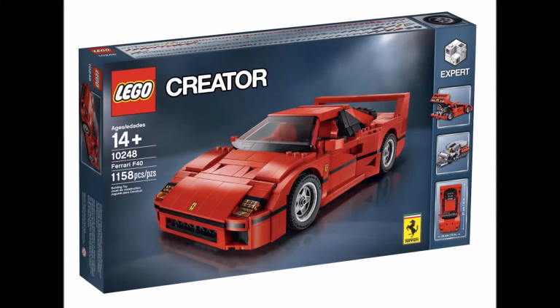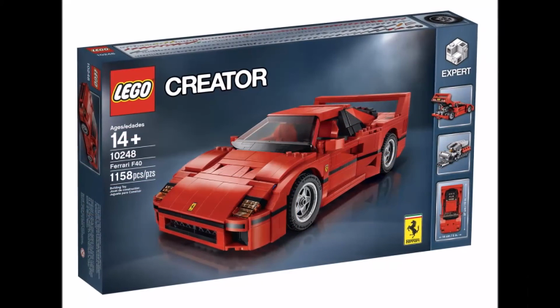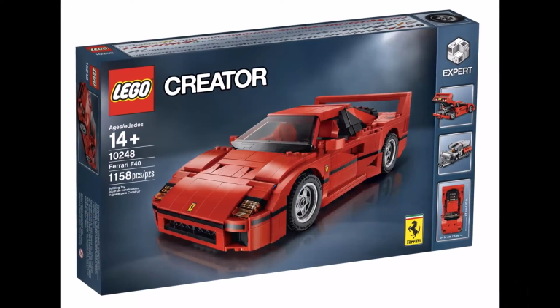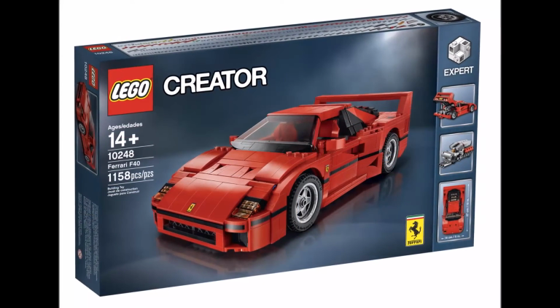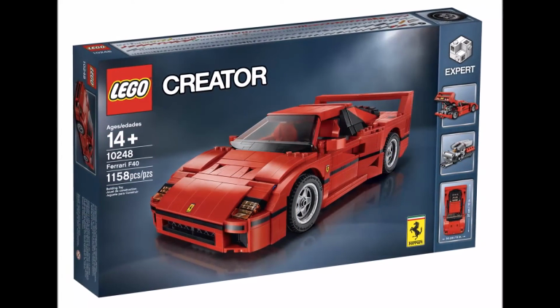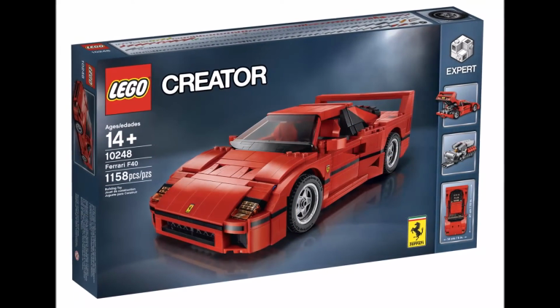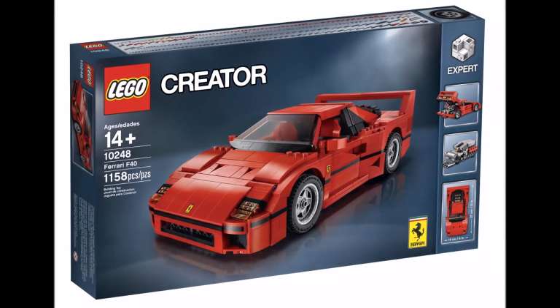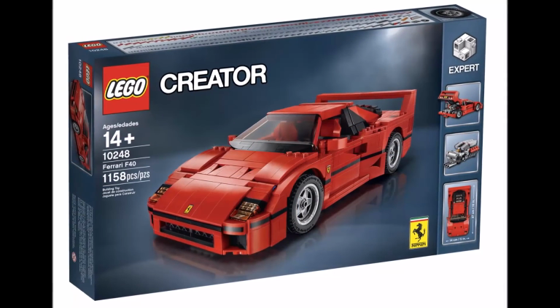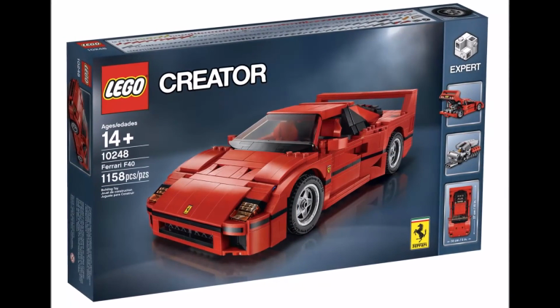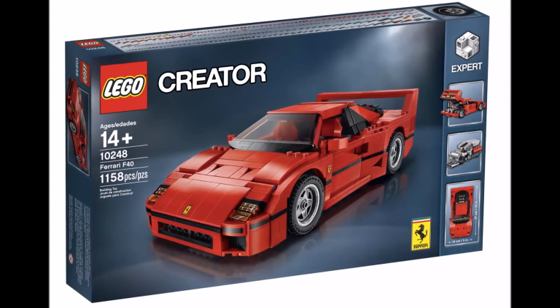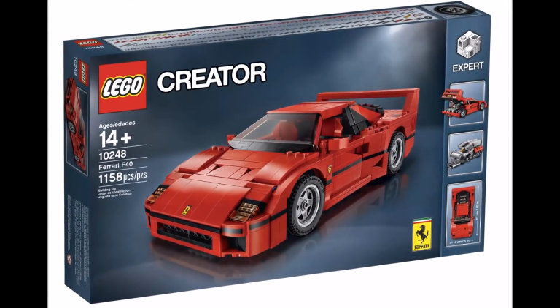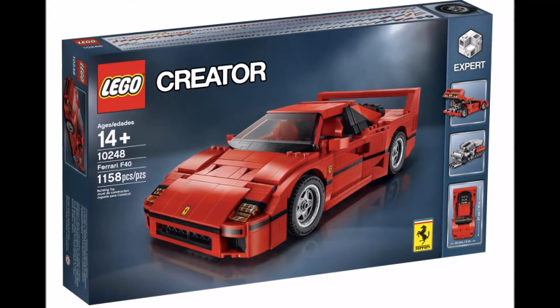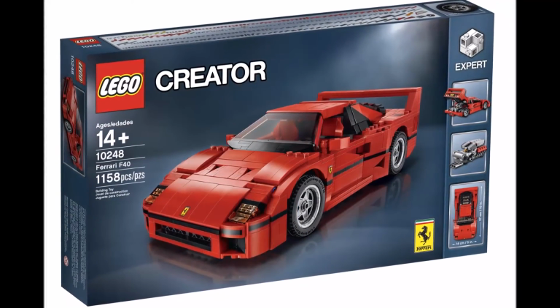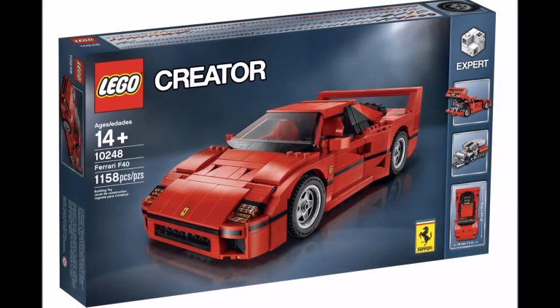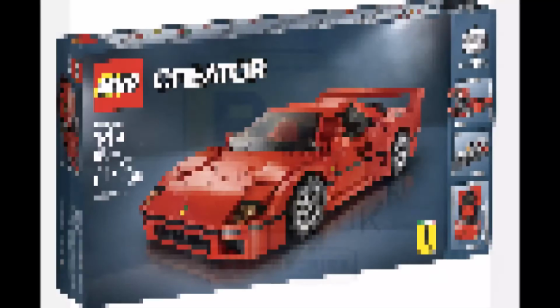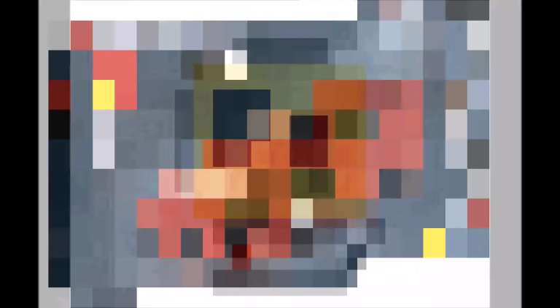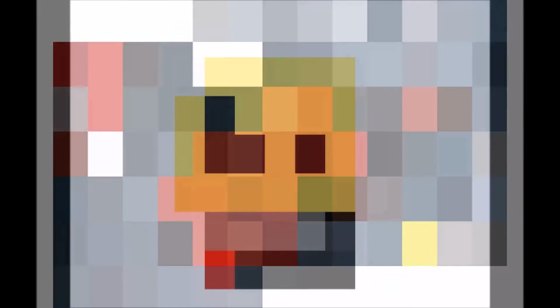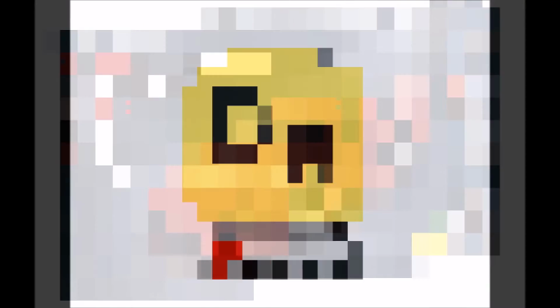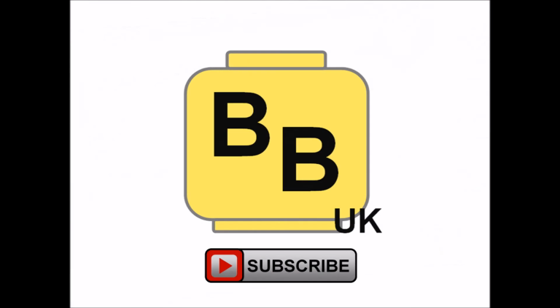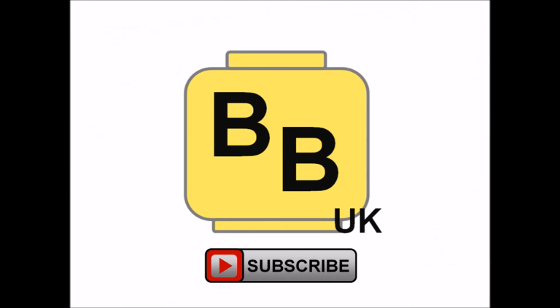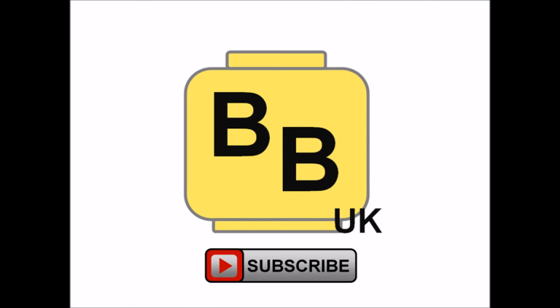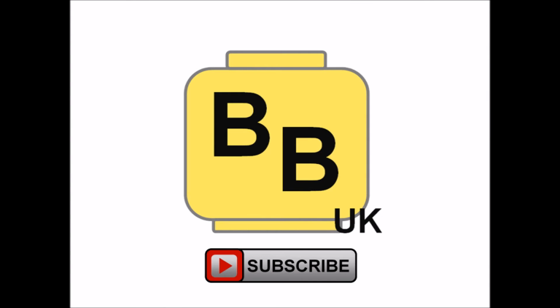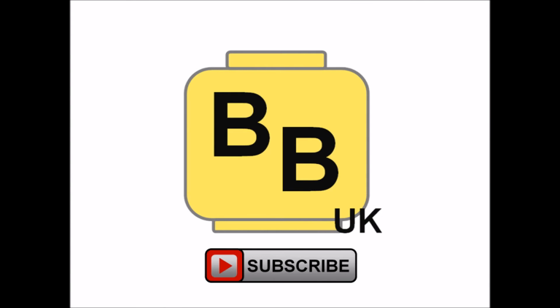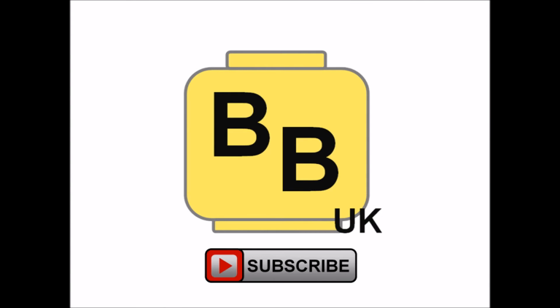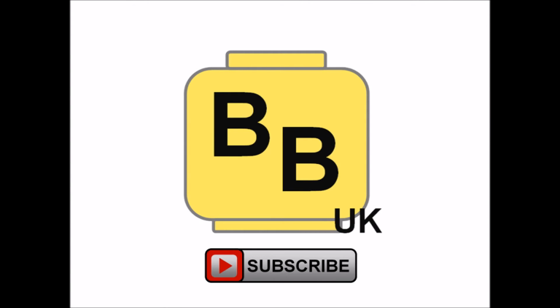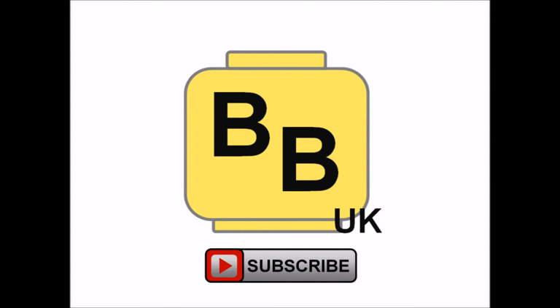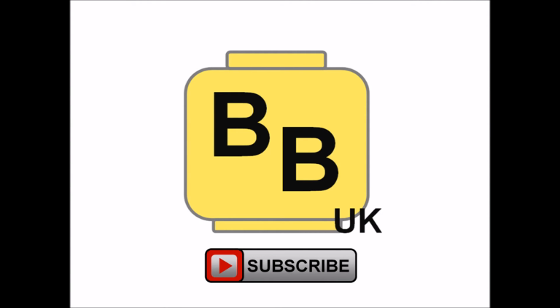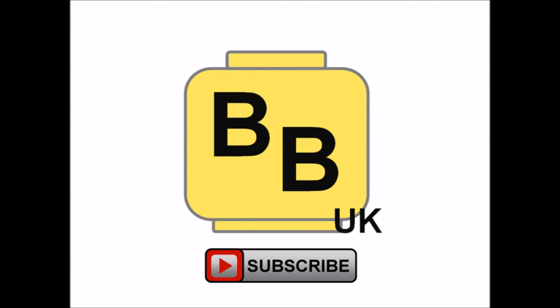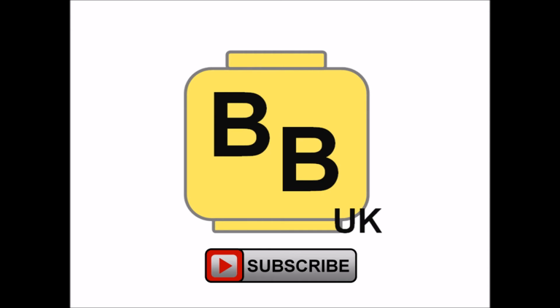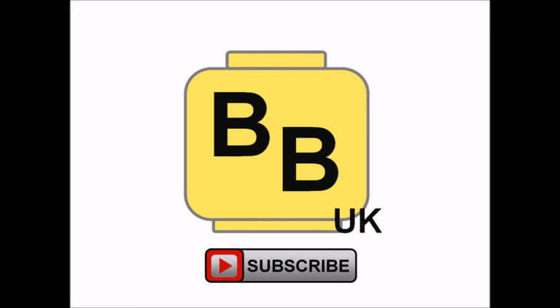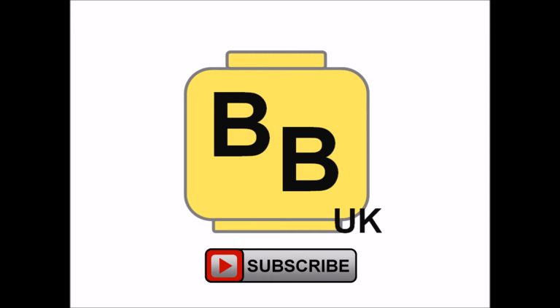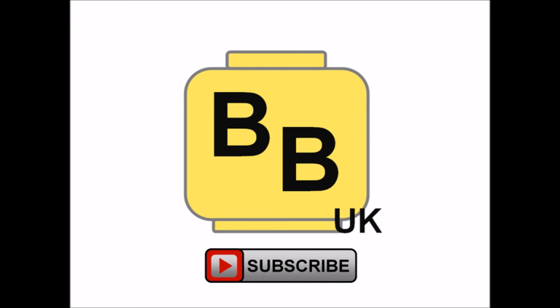Overall it looks a great detailed build at a great price. Hope you enjoyed a Brick Bros UK LEGO update. Like, comment, and subscribe to Brick Bros UK.